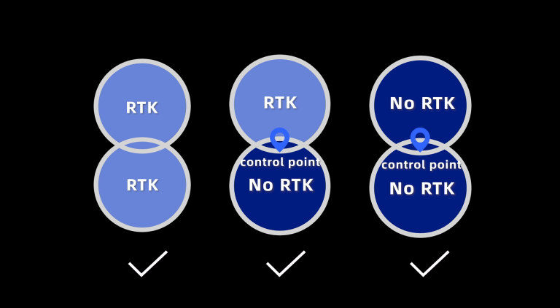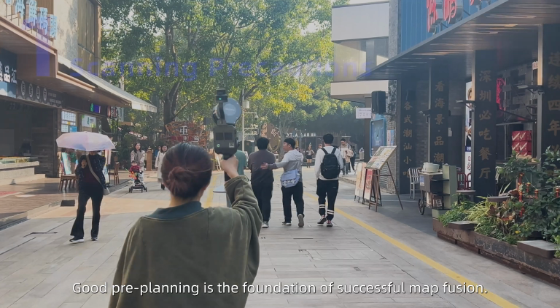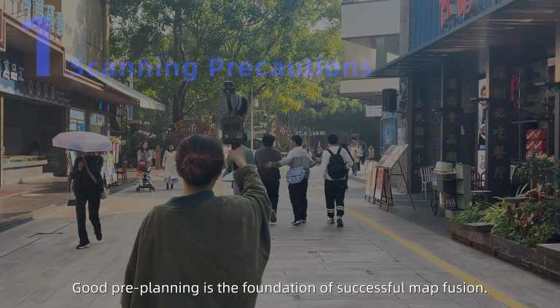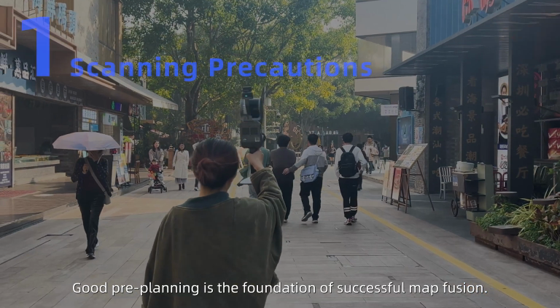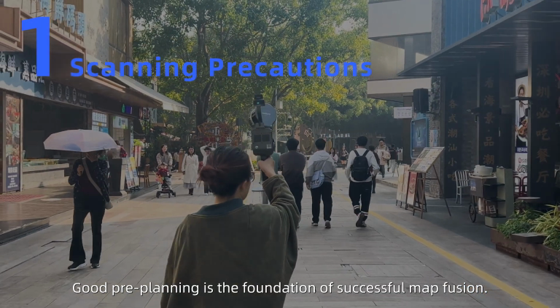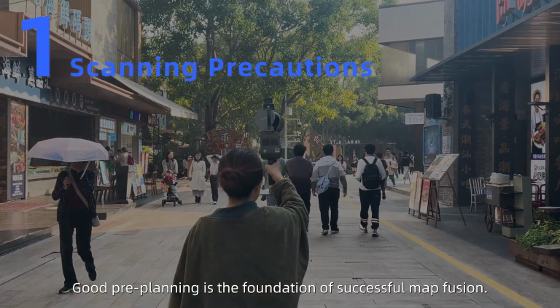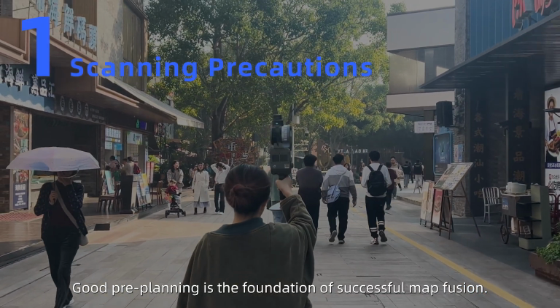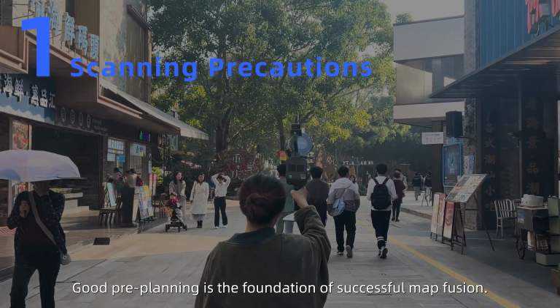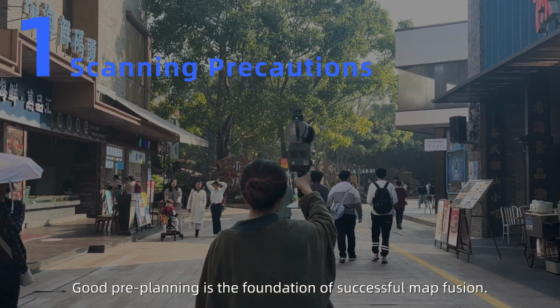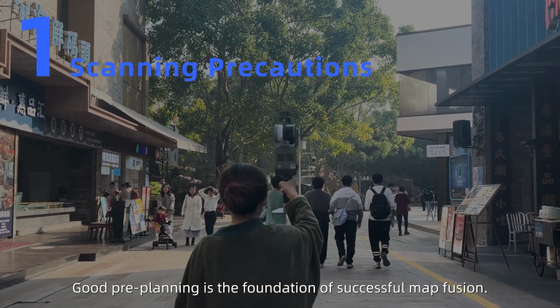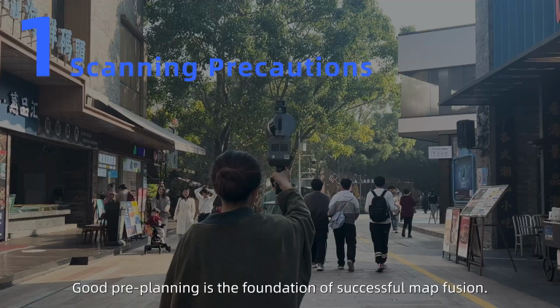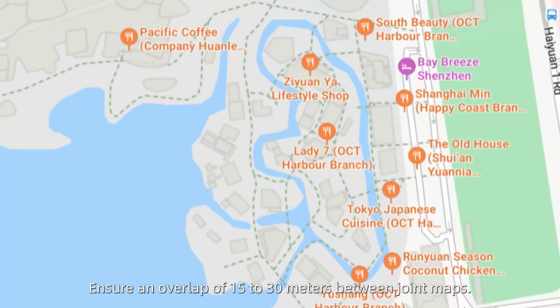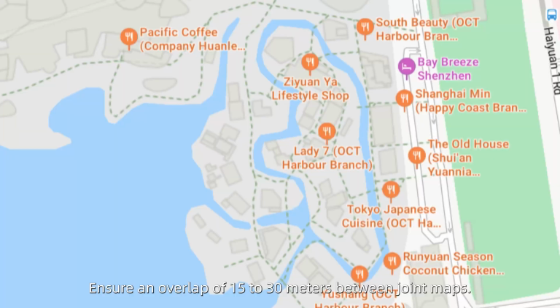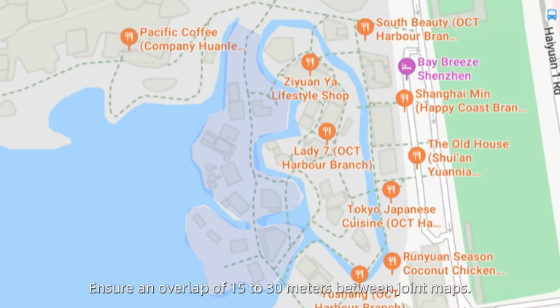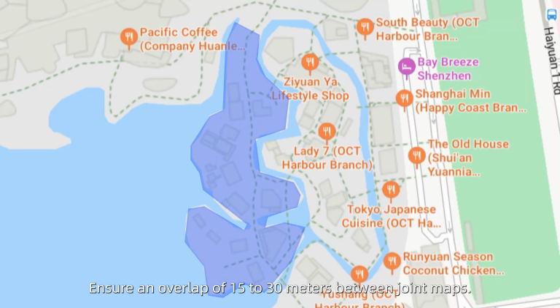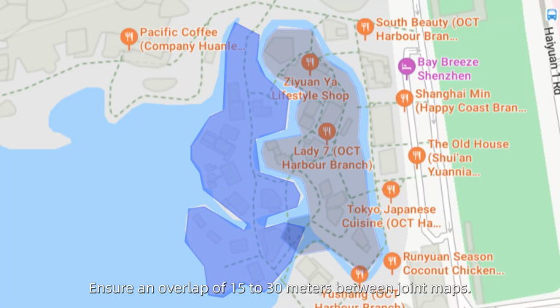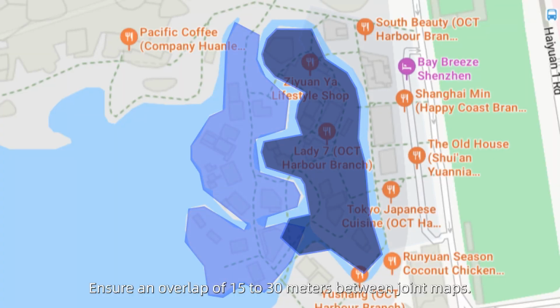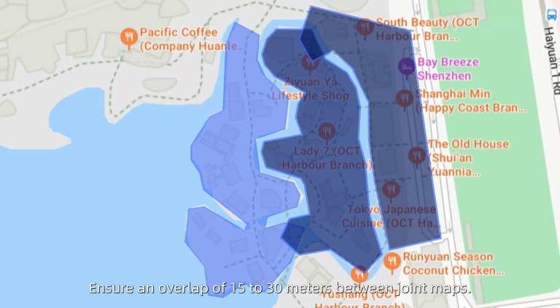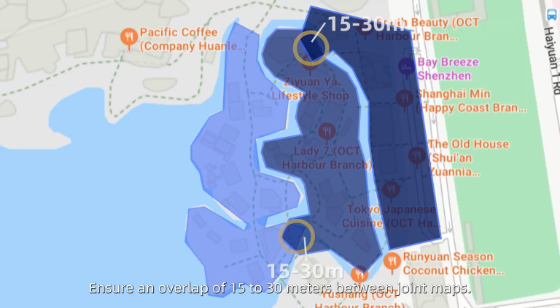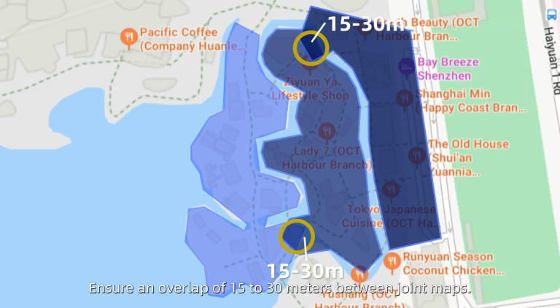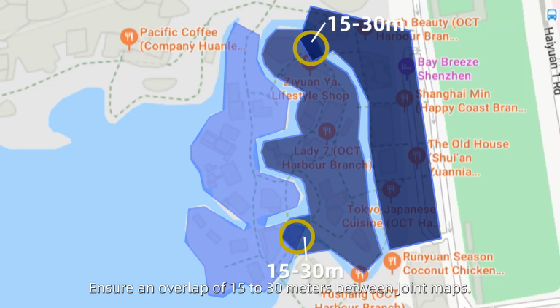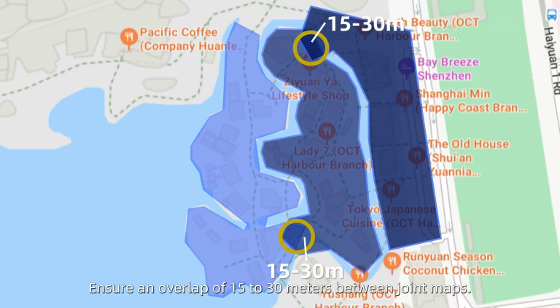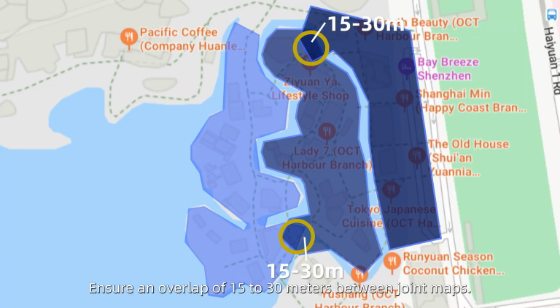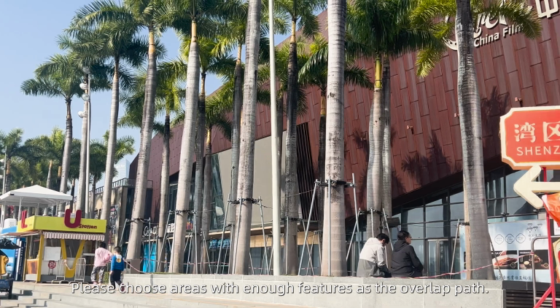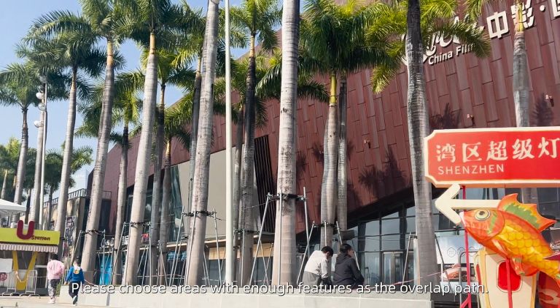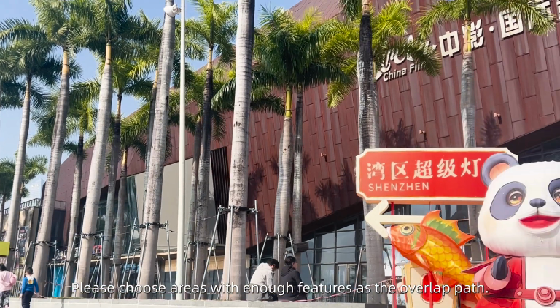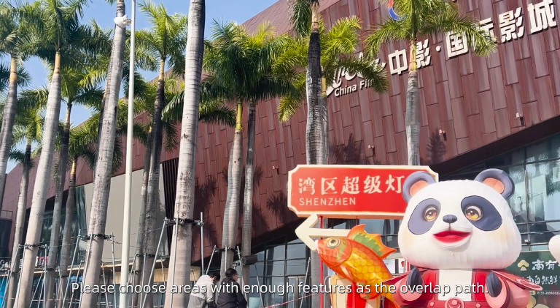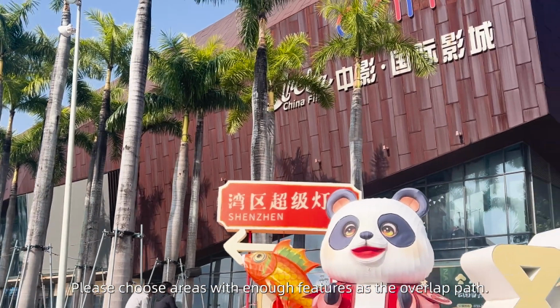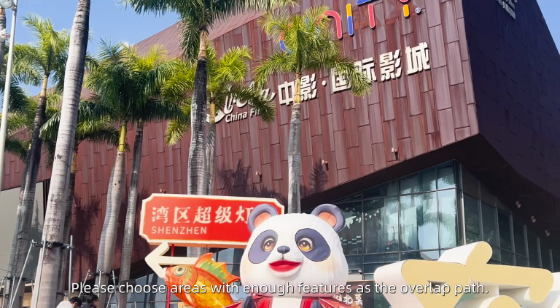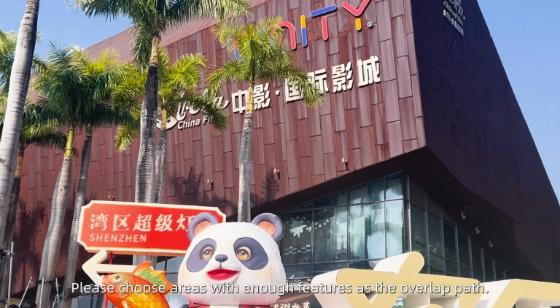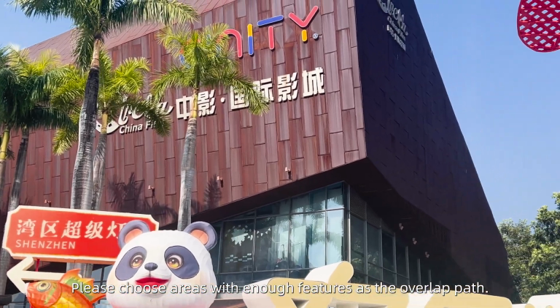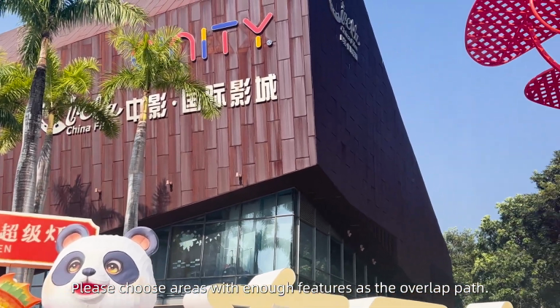Good pre-planning is the foundation of successful map fusion. Ensure an overlap of 15 to 30 meters between joint maps. Please choose areas with enough features as the overlap path.